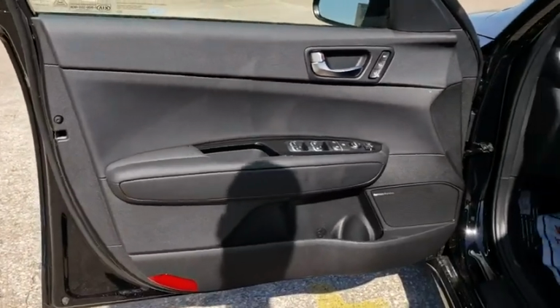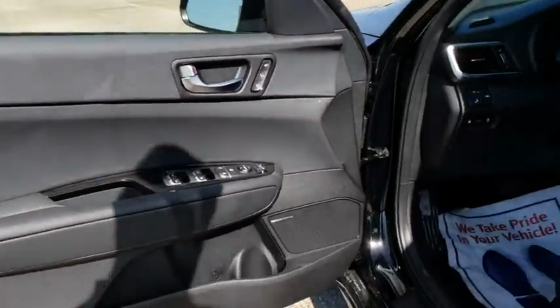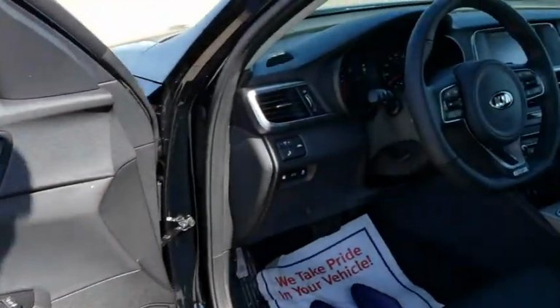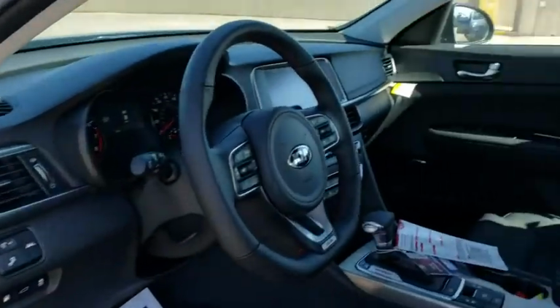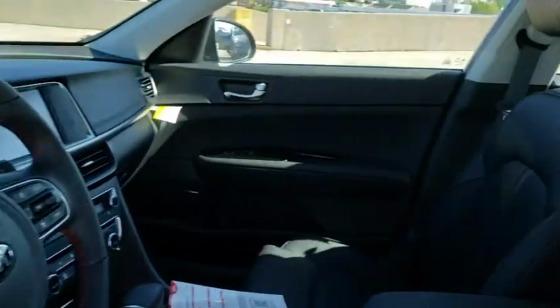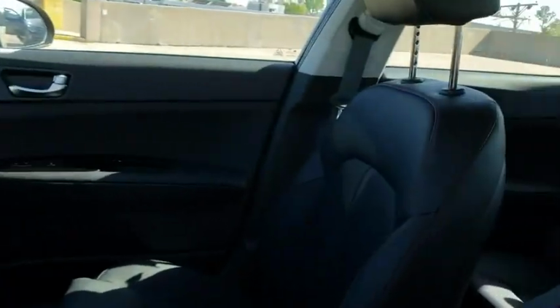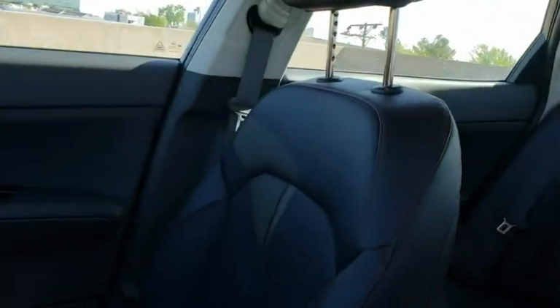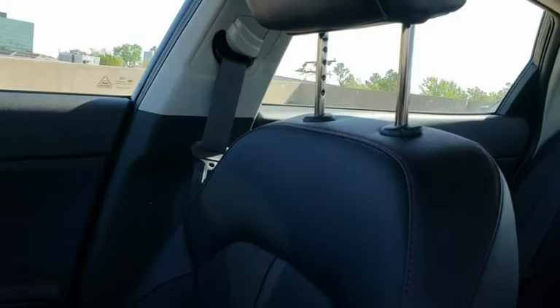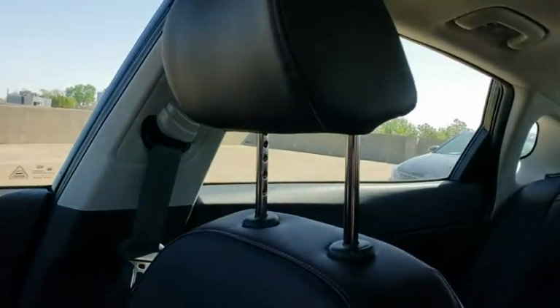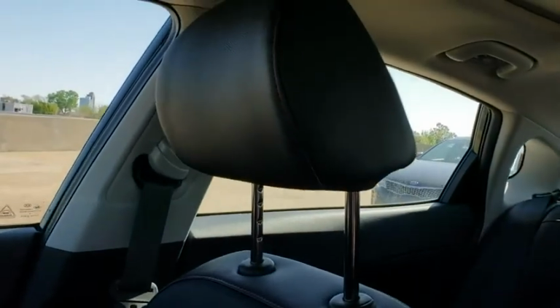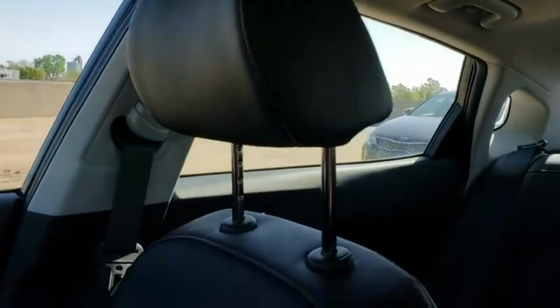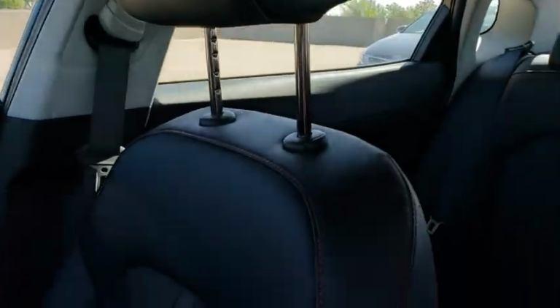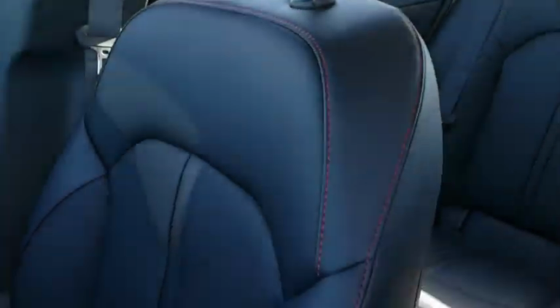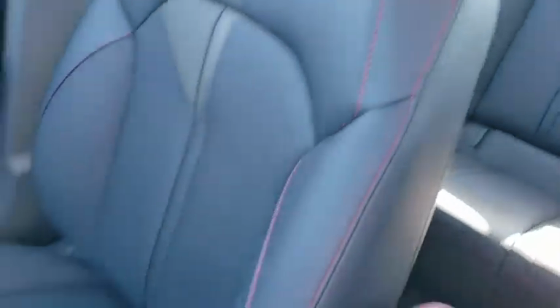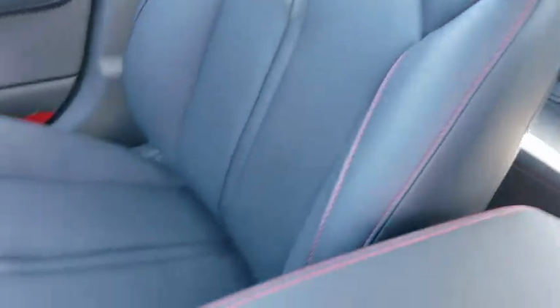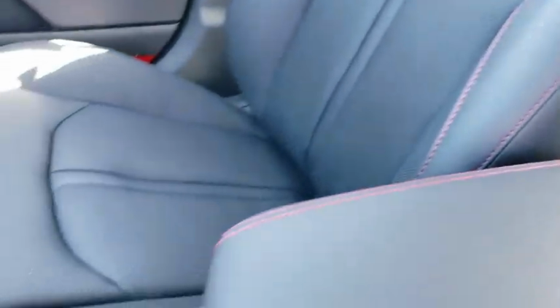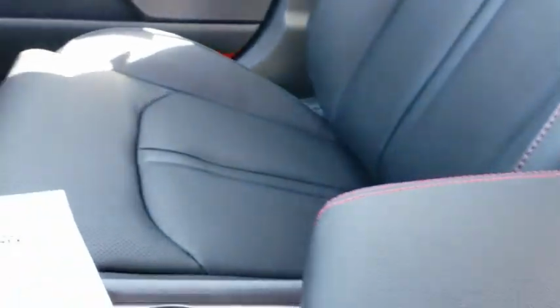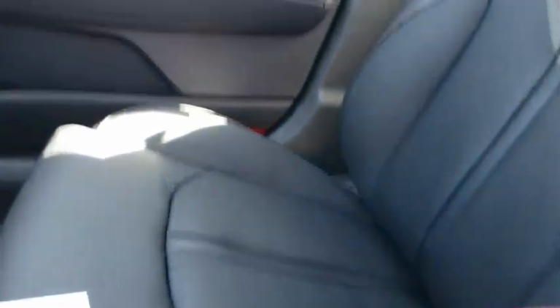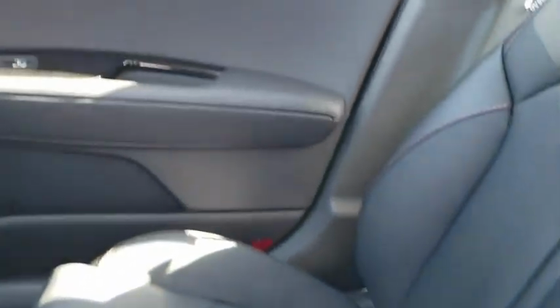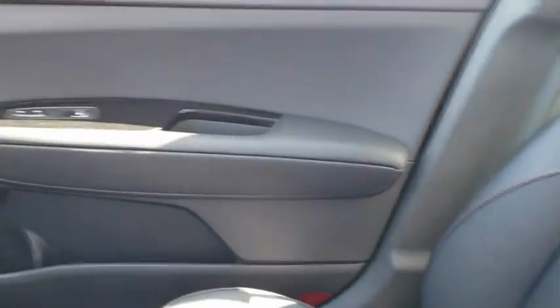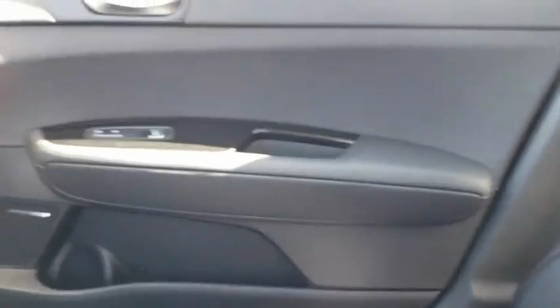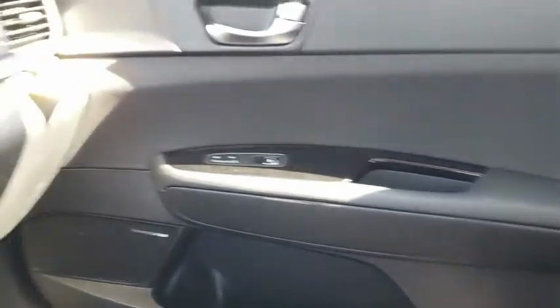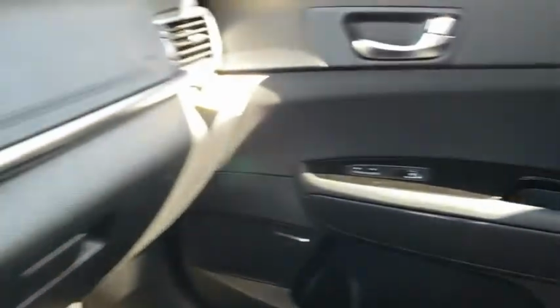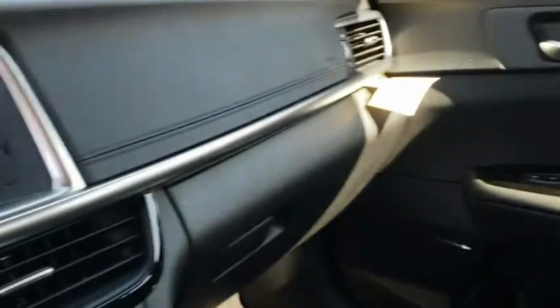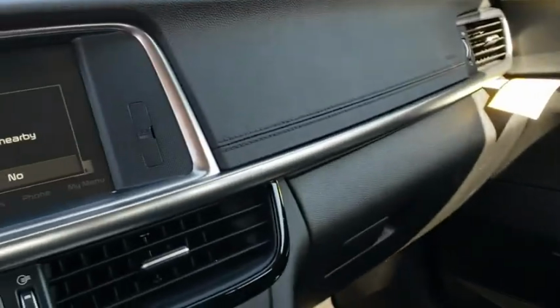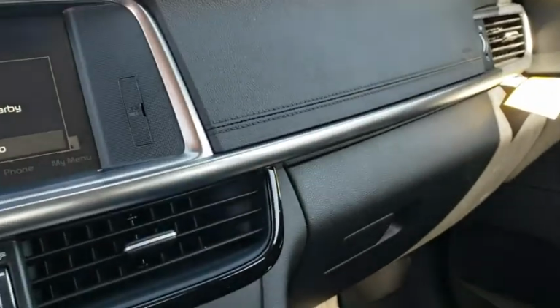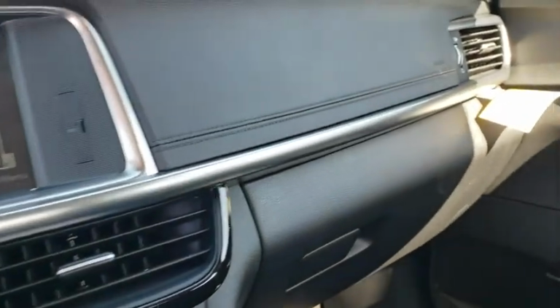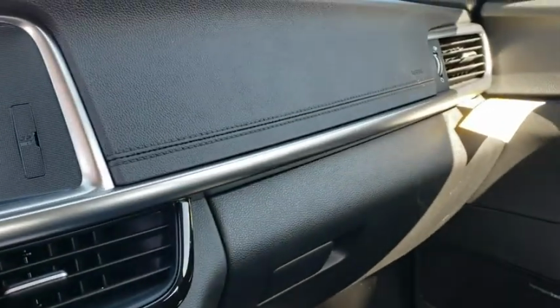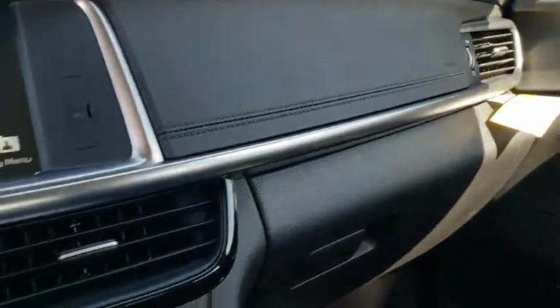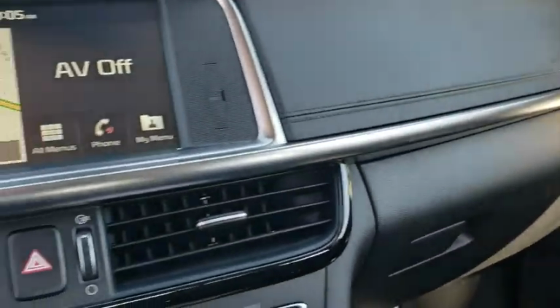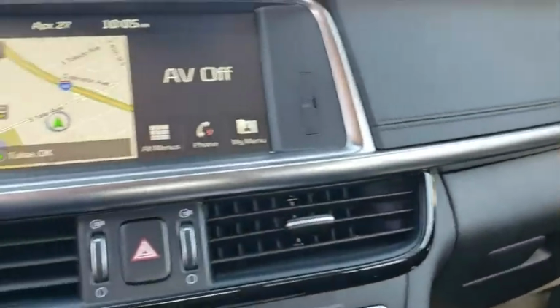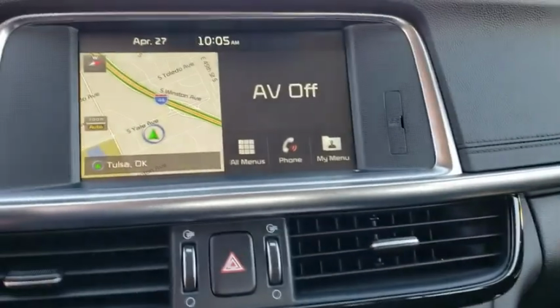Electronic stability control, trip computer, fog lights, rear window defroster, power windows, security system, heated front seat, remote keyless entry, brake assist, power moonroof, panic alarm.